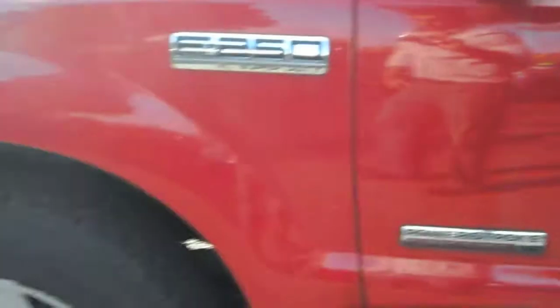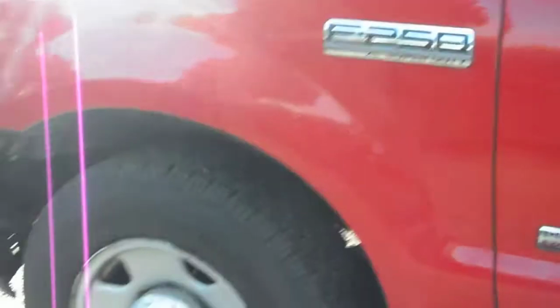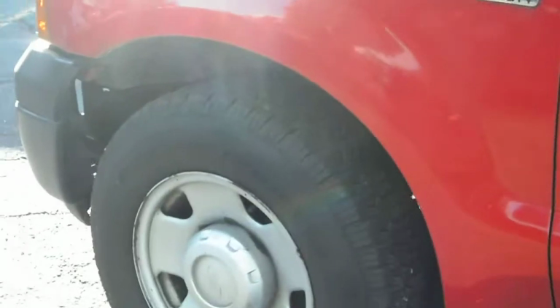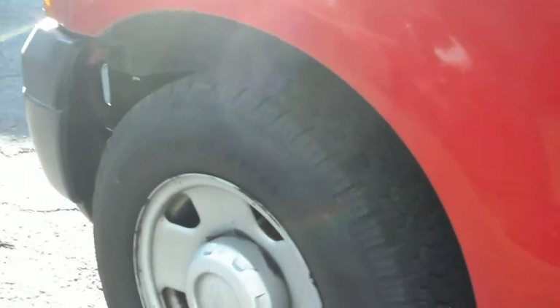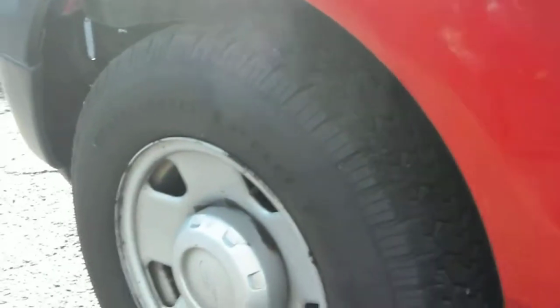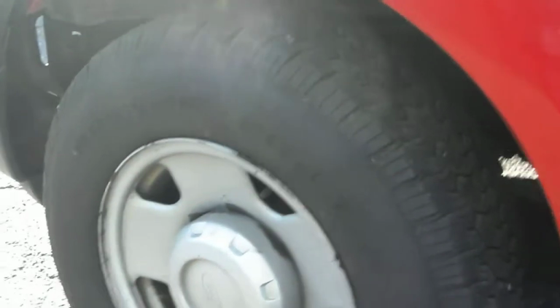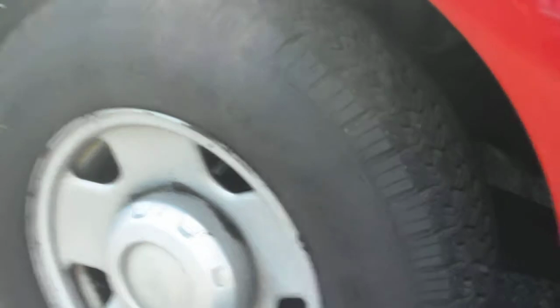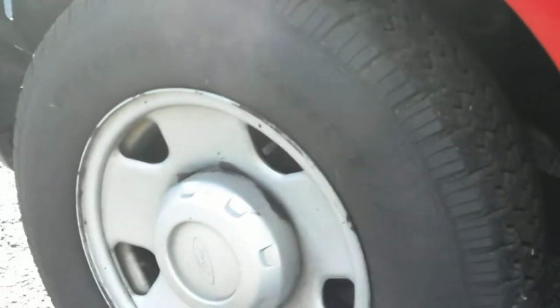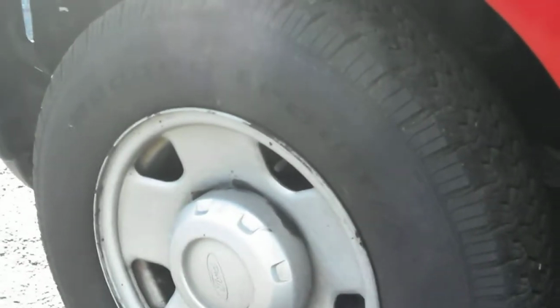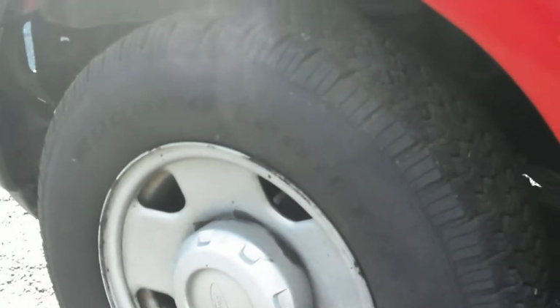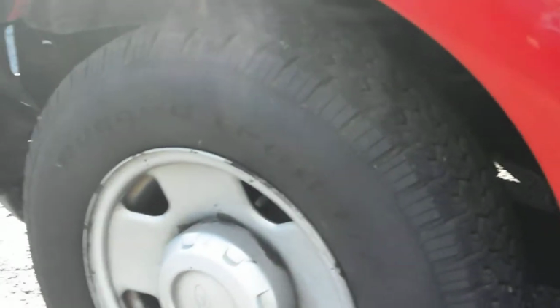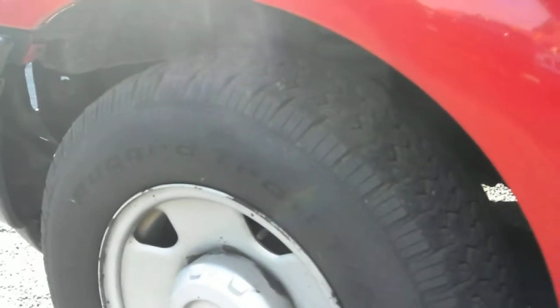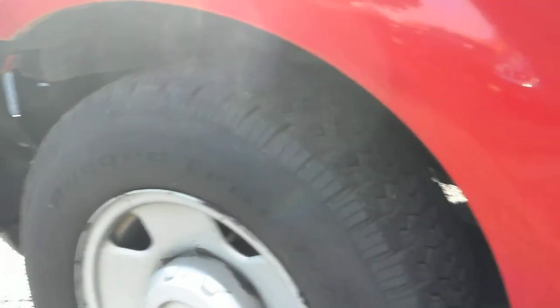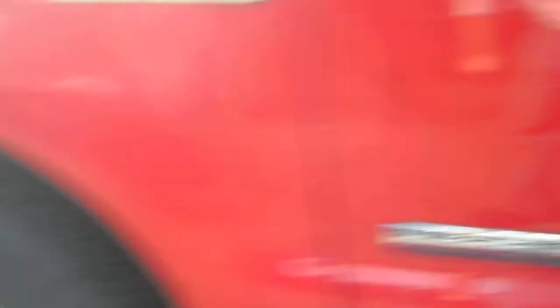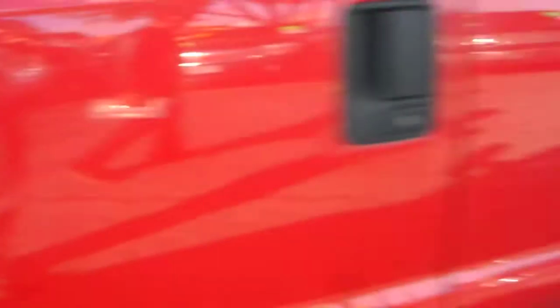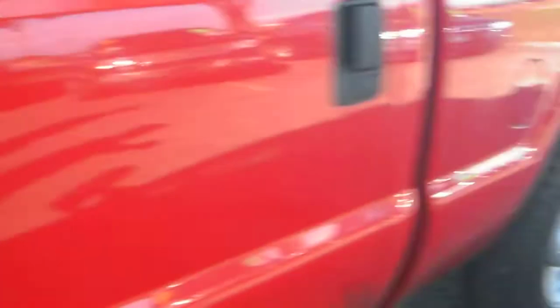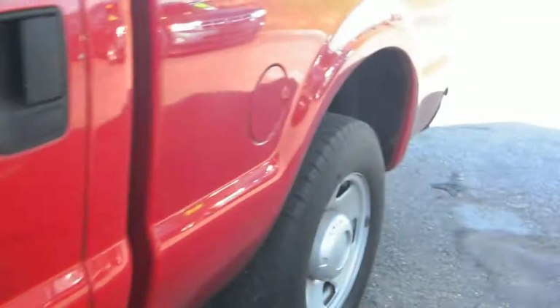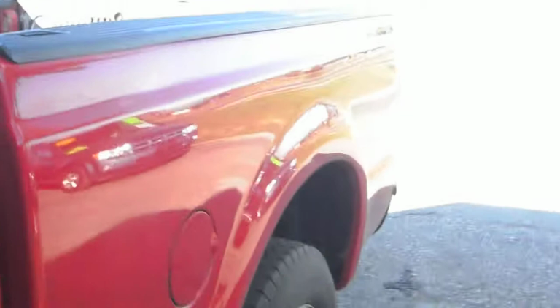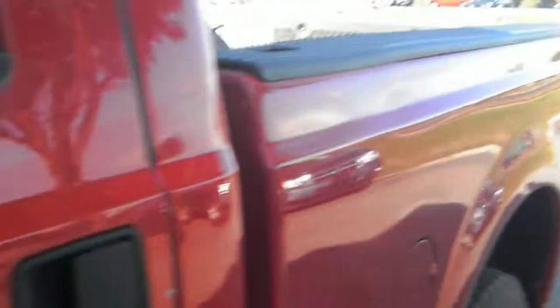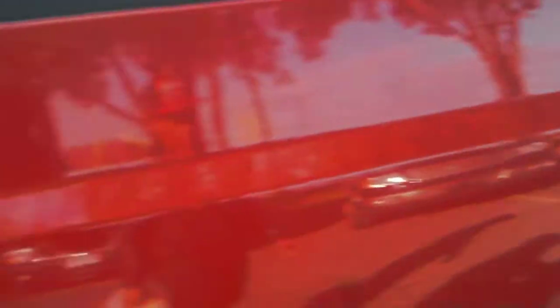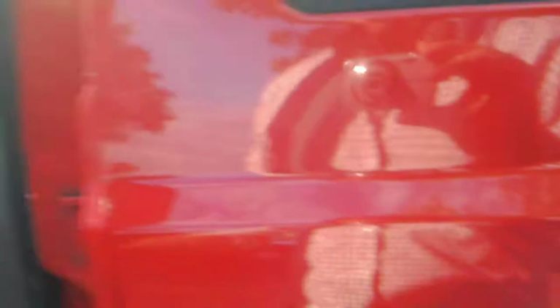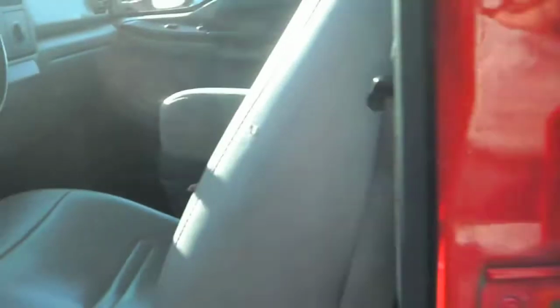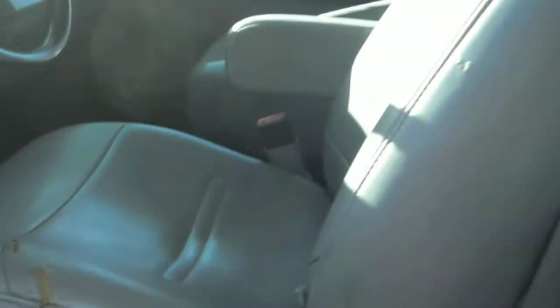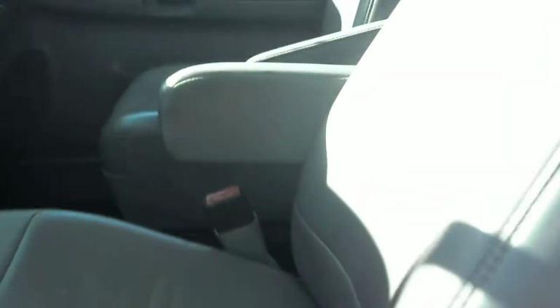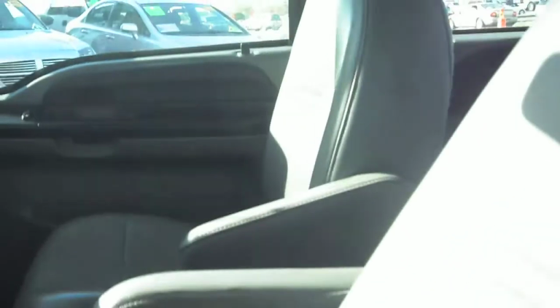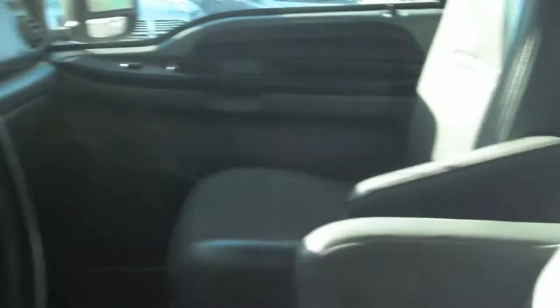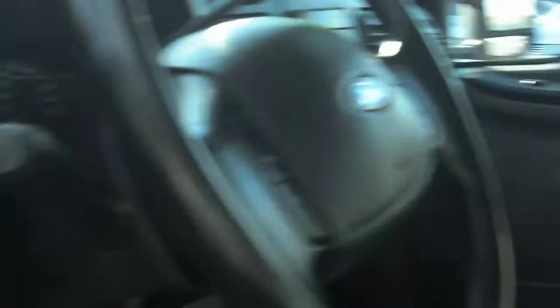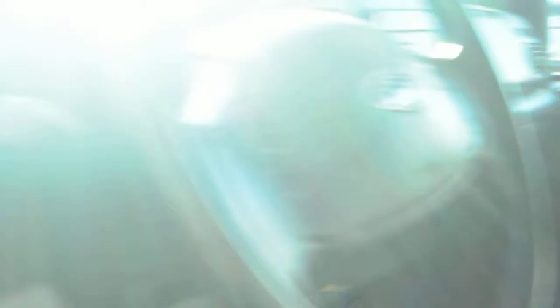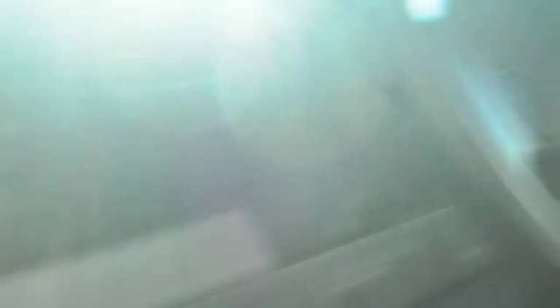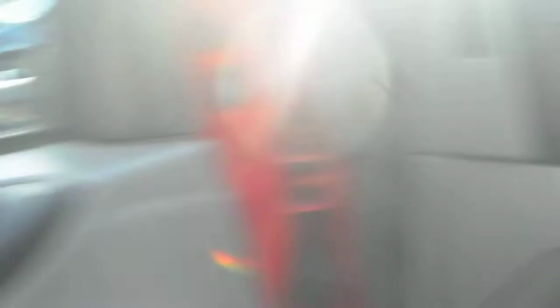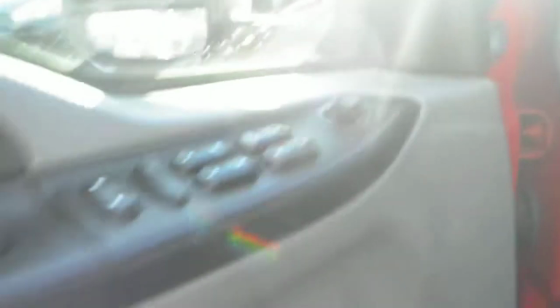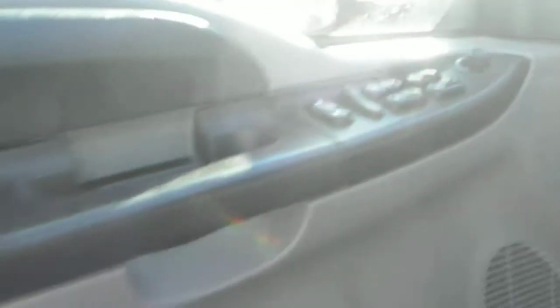It's got nice matching tires — these are not generic tires, these are BF Goodrich Rugged Trail, matching all the way around. Bucket seats, cruise control, tilt, power windows and locks.